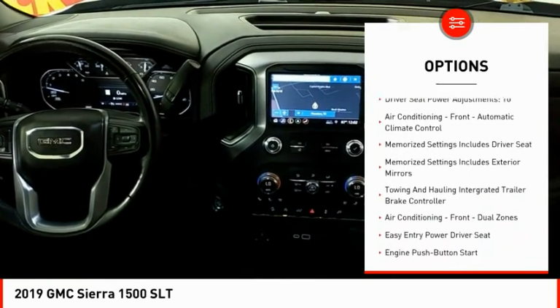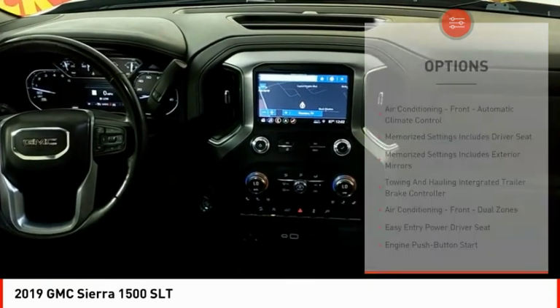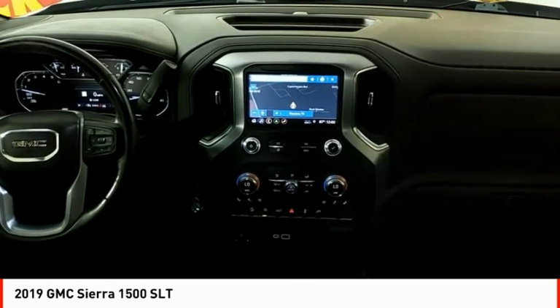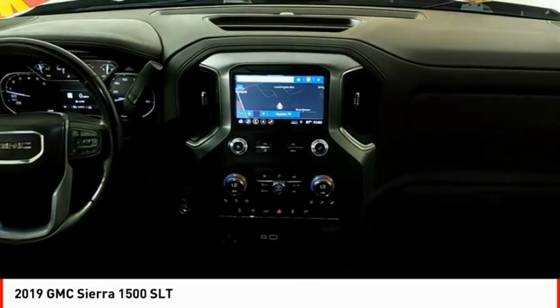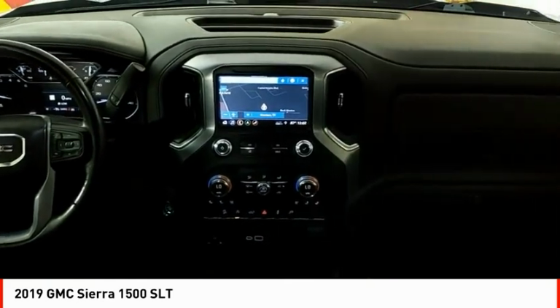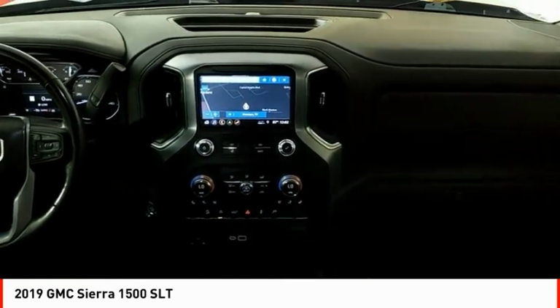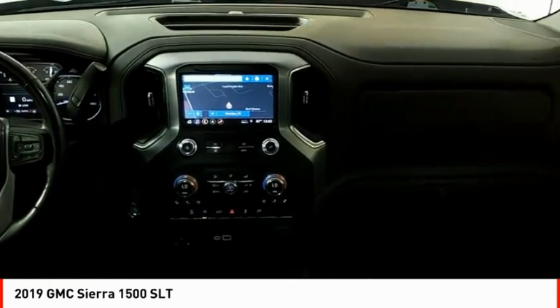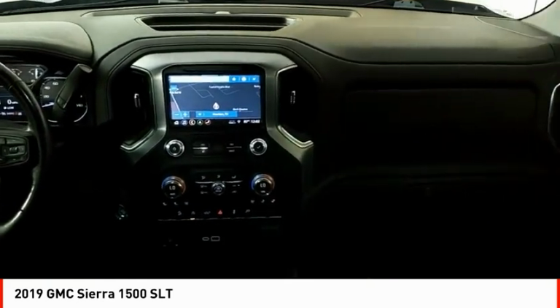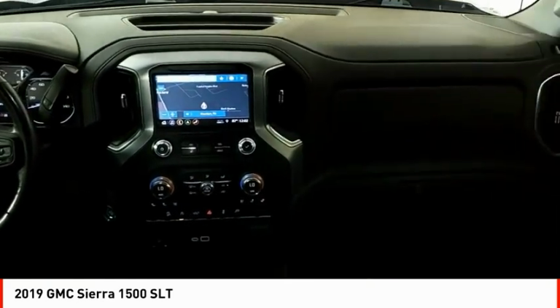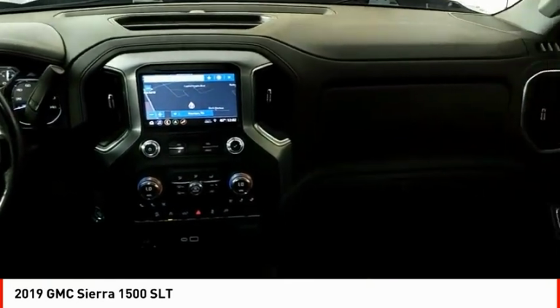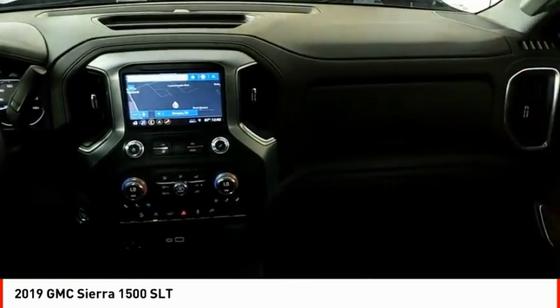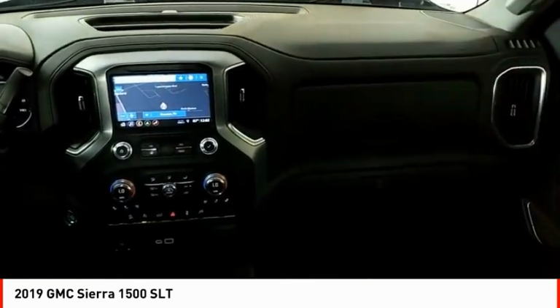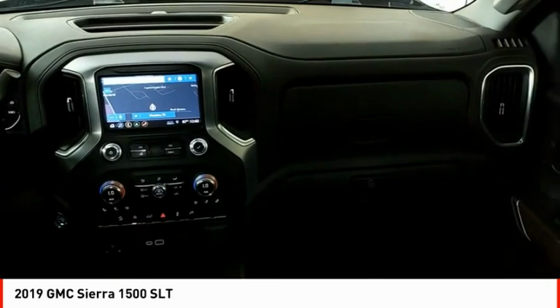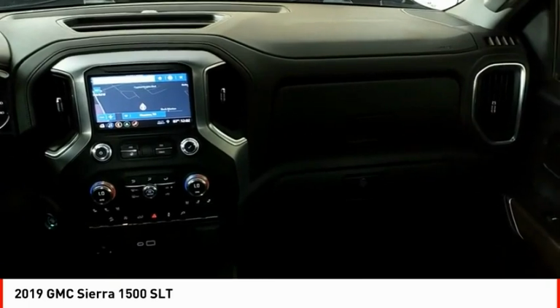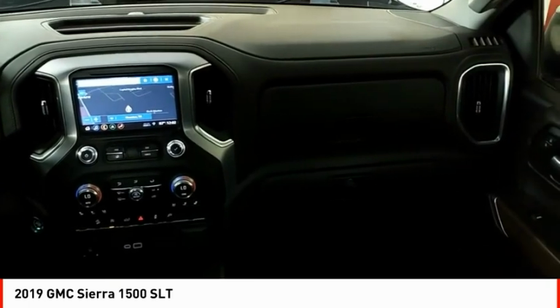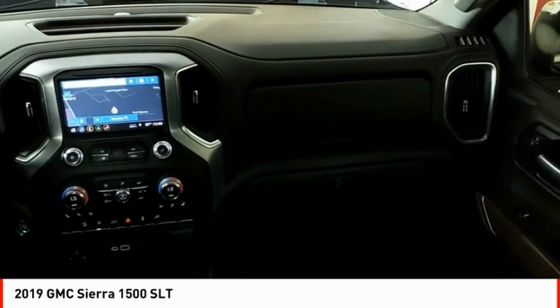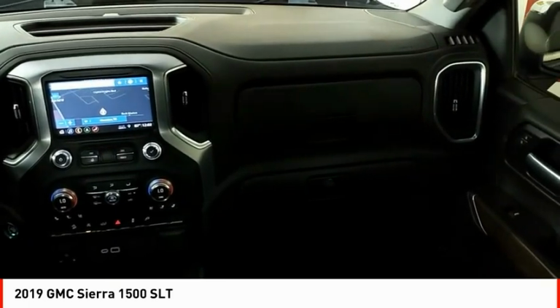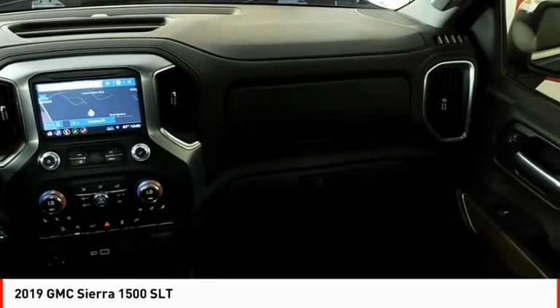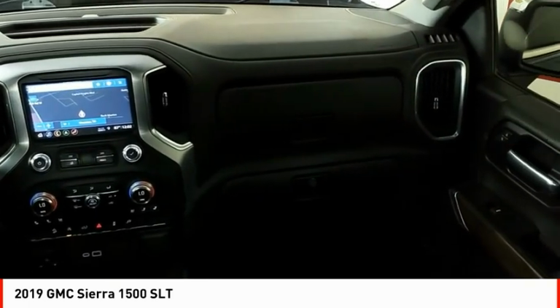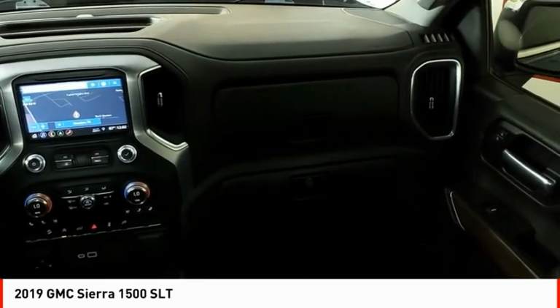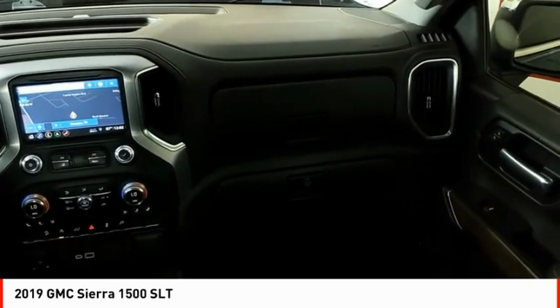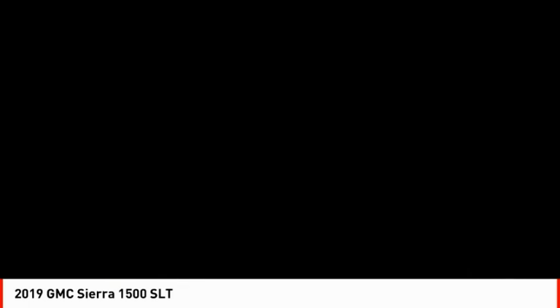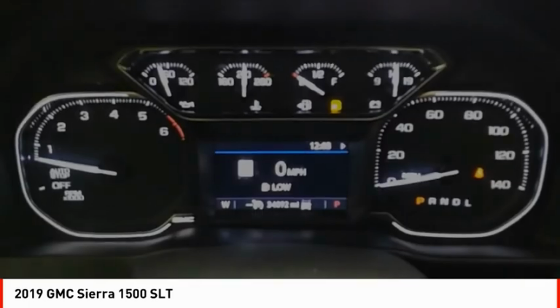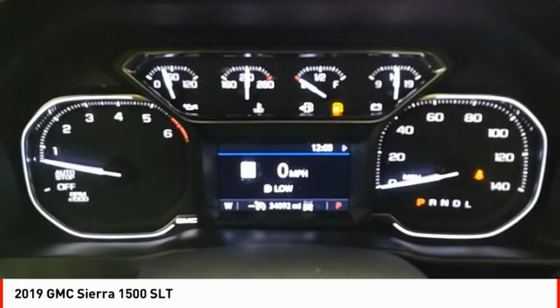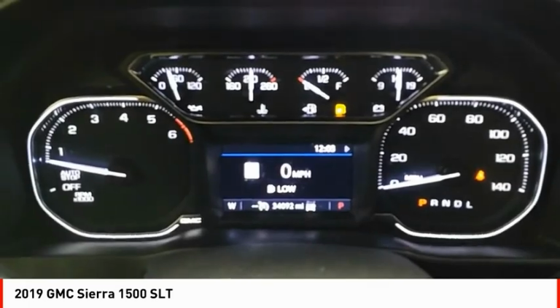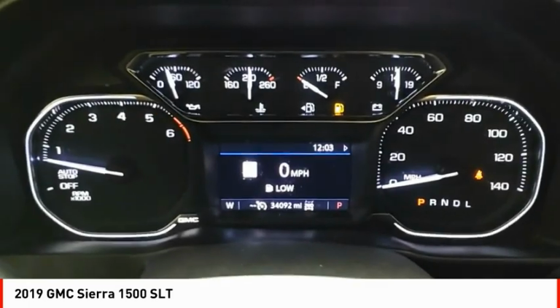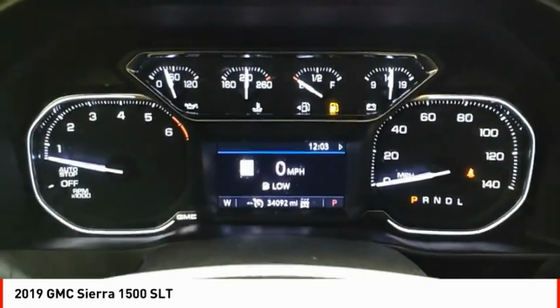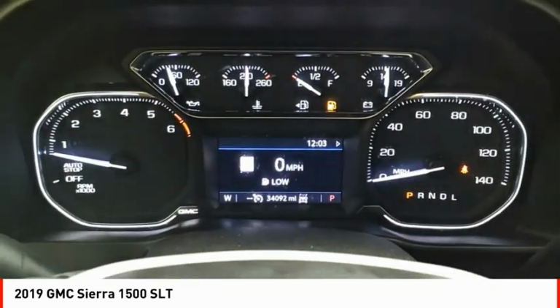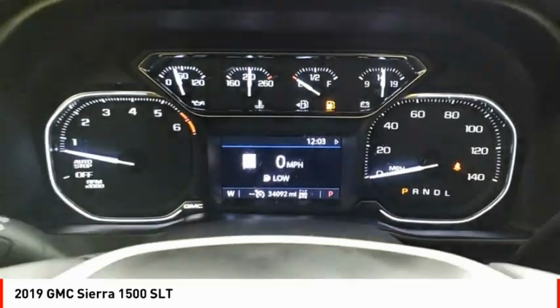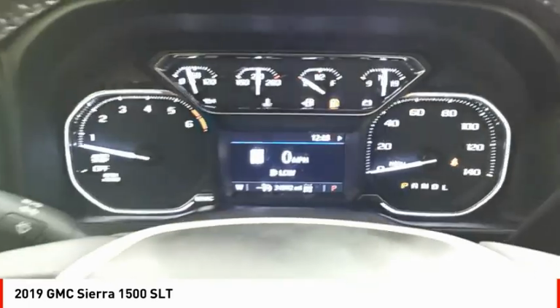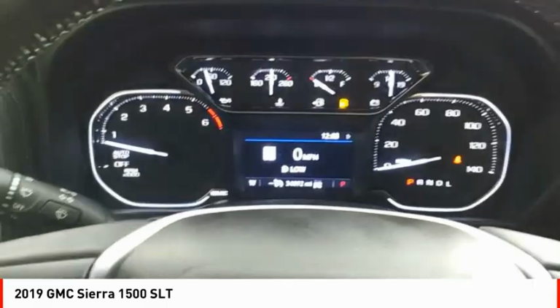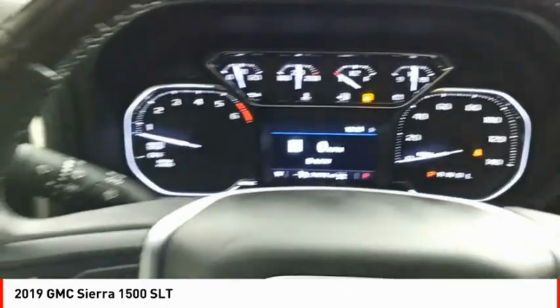Stability control, roll stability control, front suspension type strut, auxiliary transmission fluid cooler, rear step bumper. Come see the car for yourself.